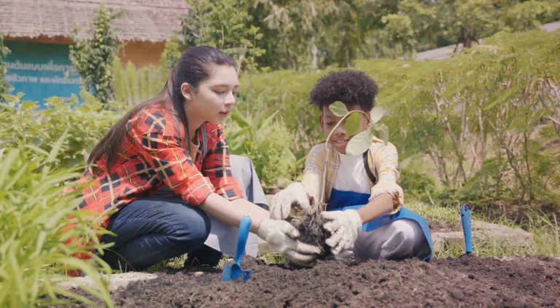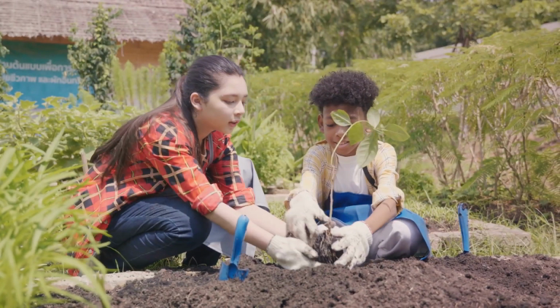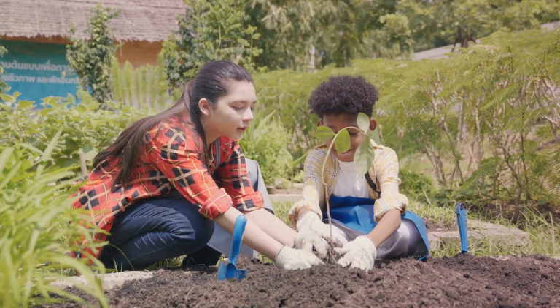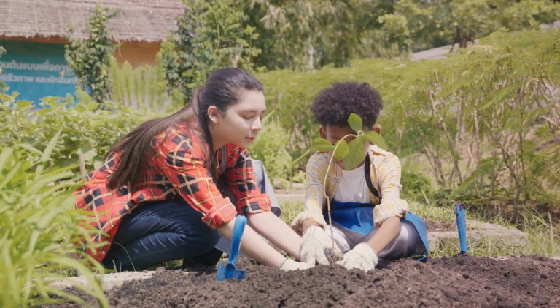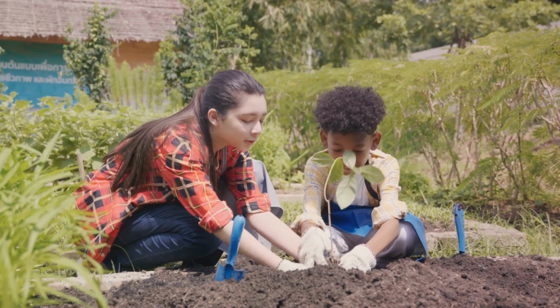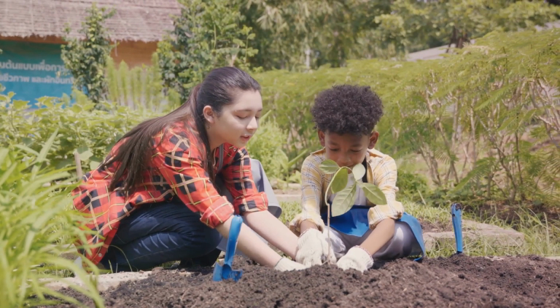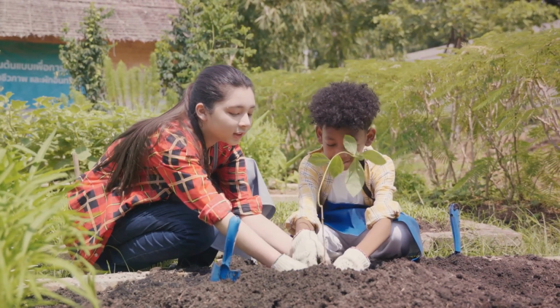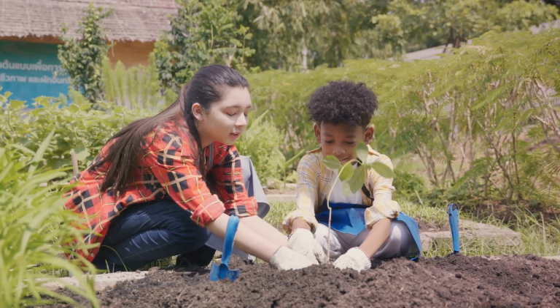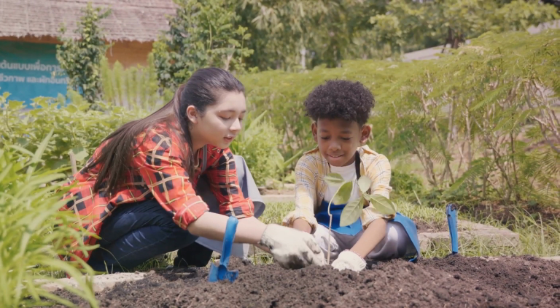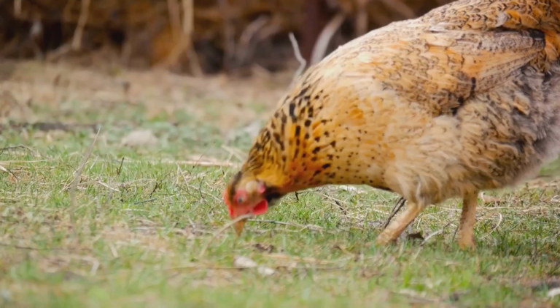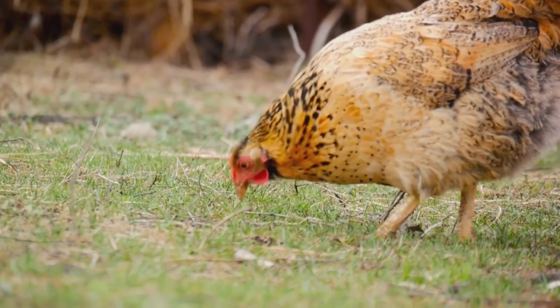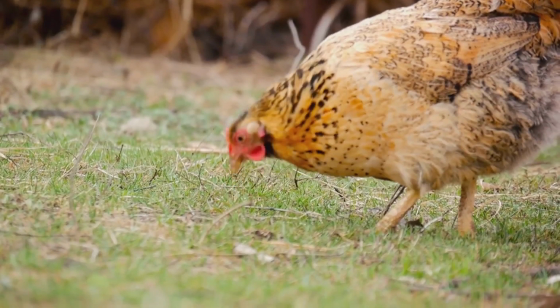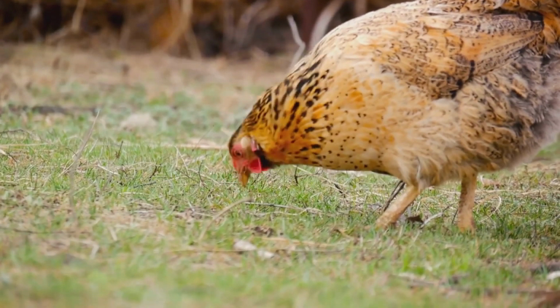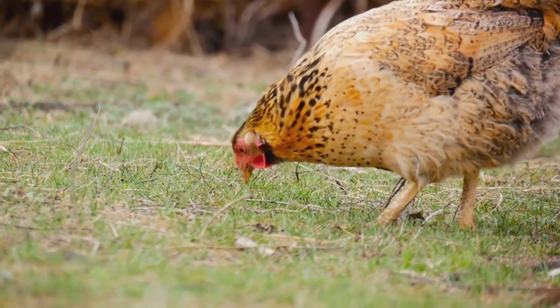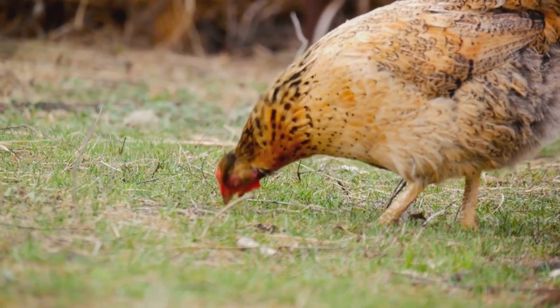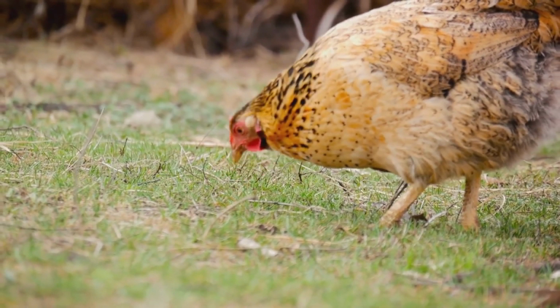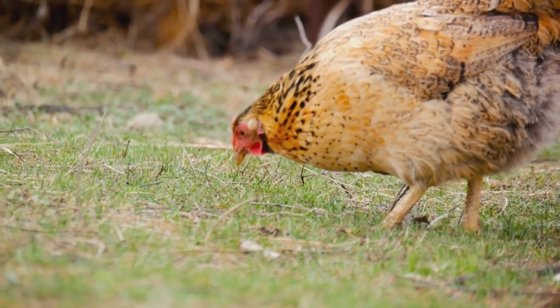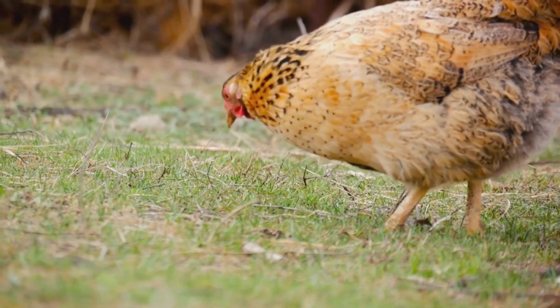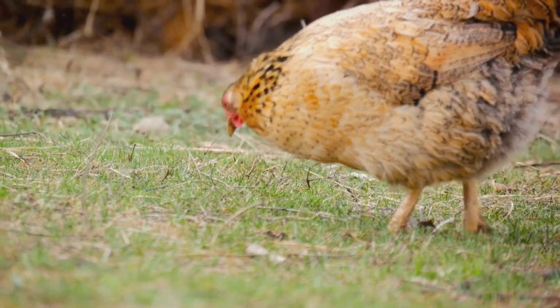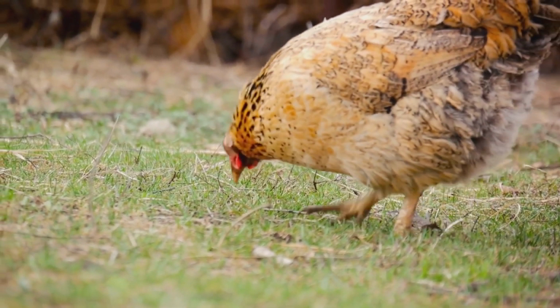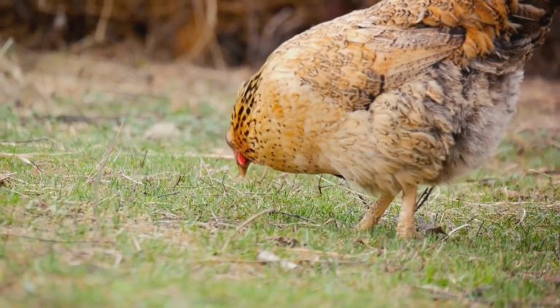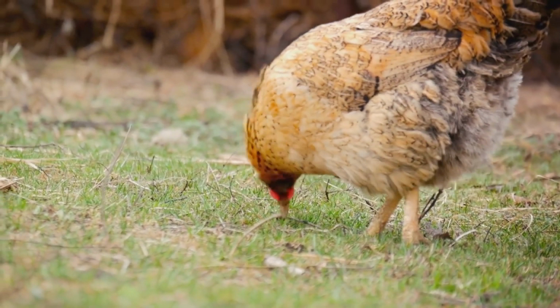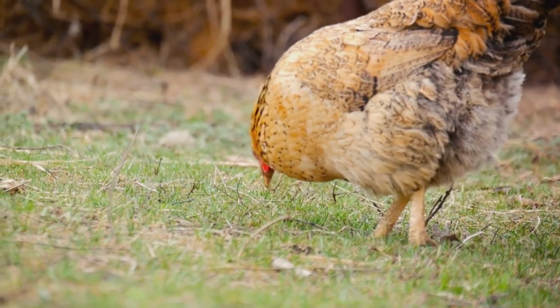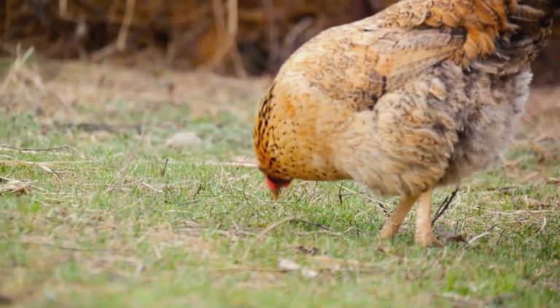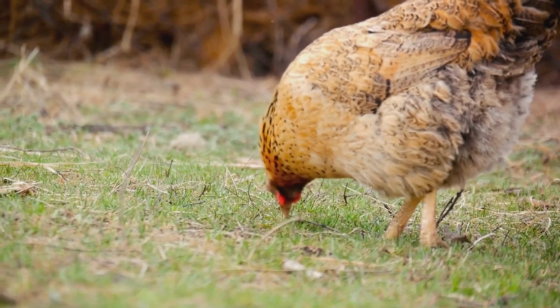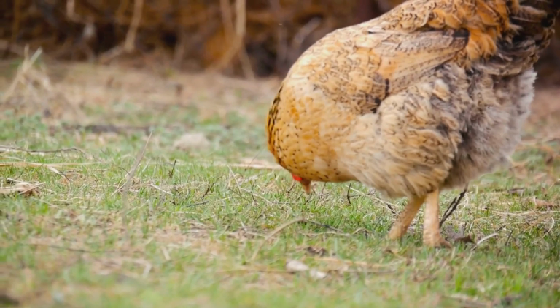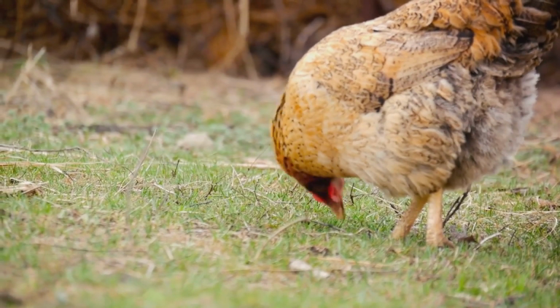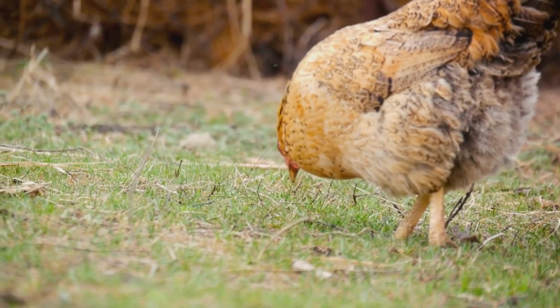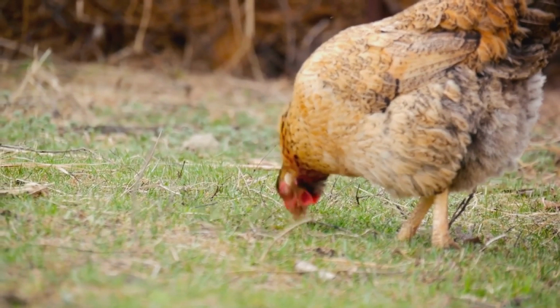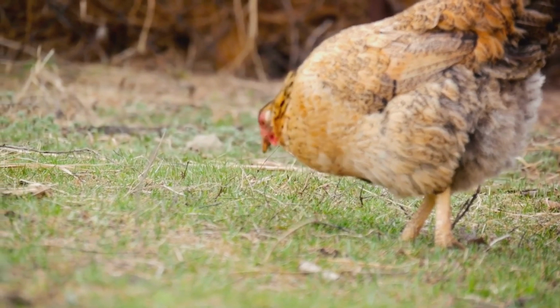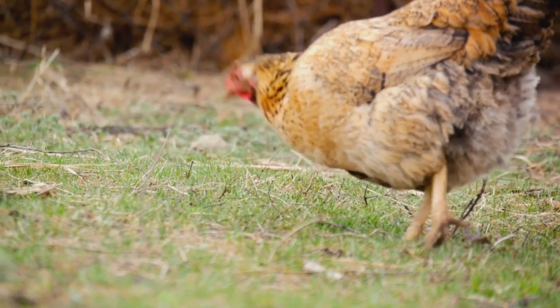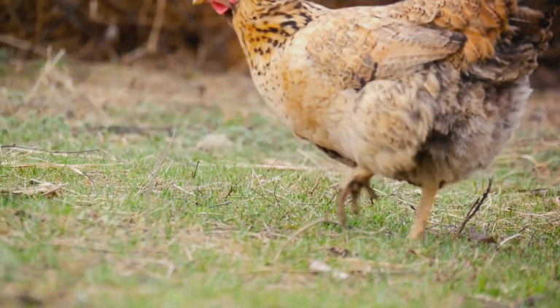As your garden grows, so will your knowledge and experience. You'll learn to observe what your chickens prefer, adjust your planting choices accordingly, and even experiment with different crops.